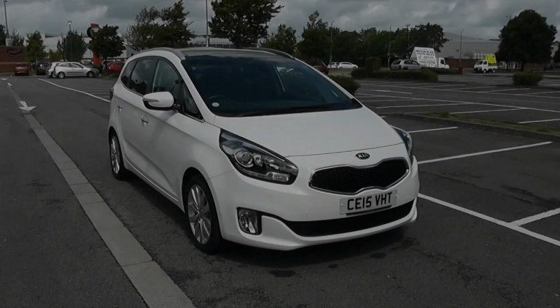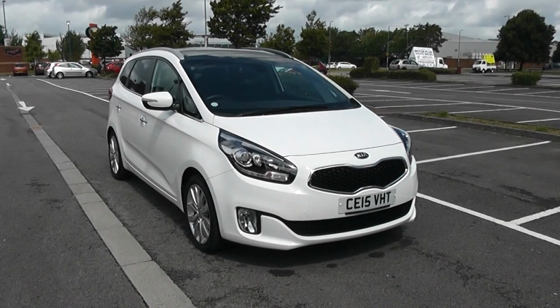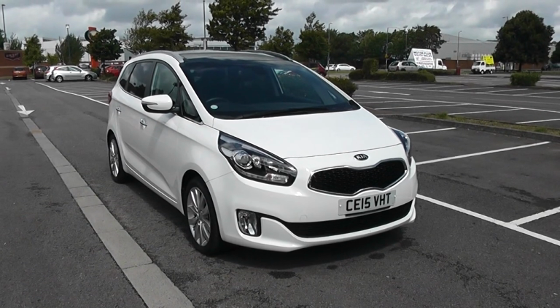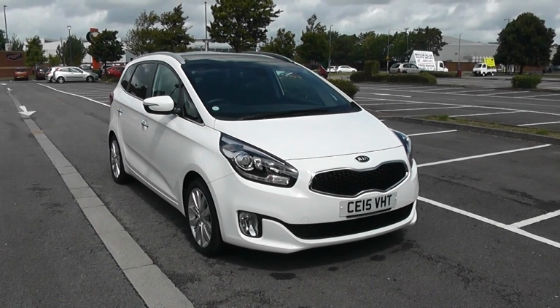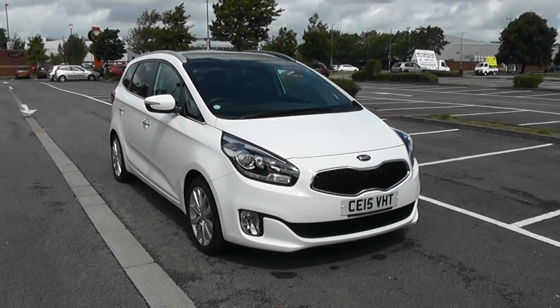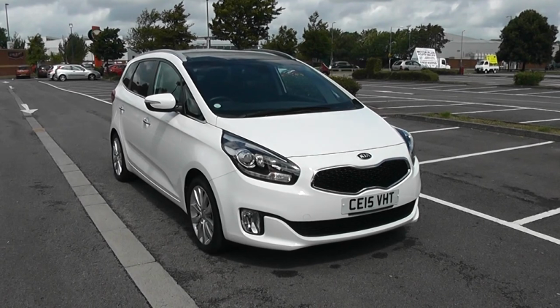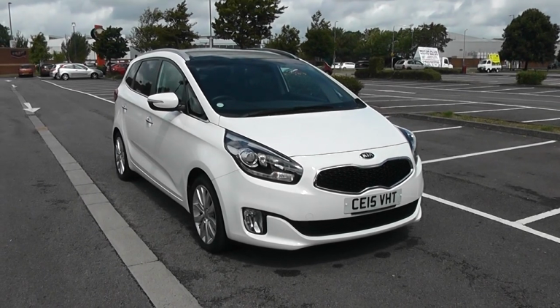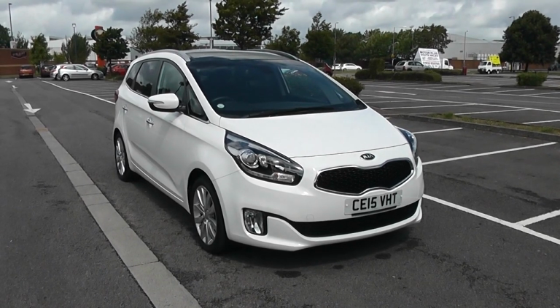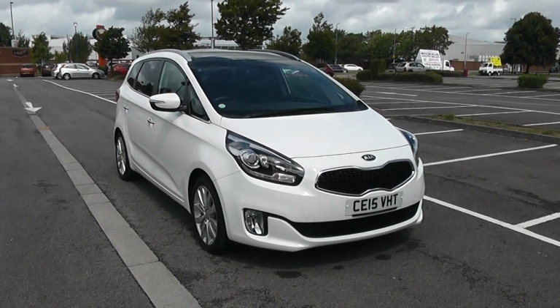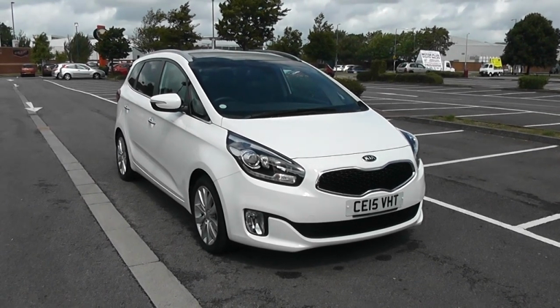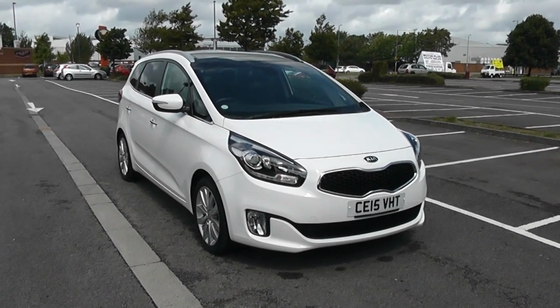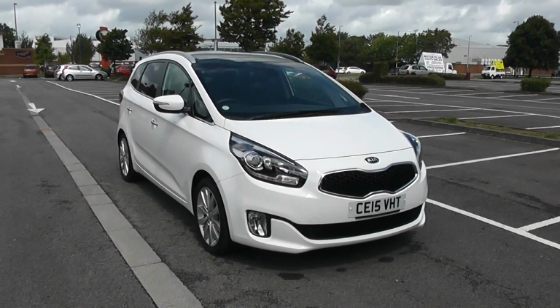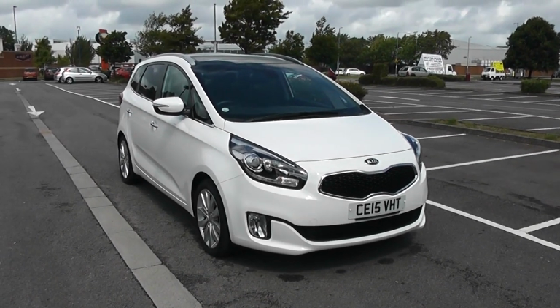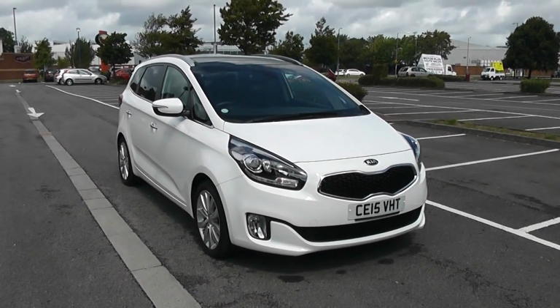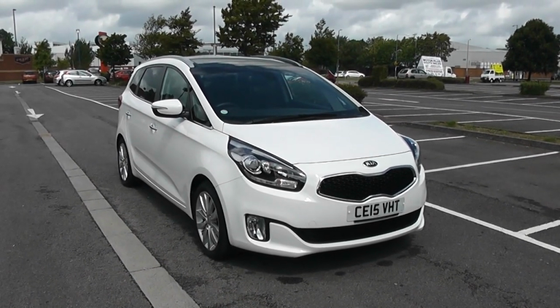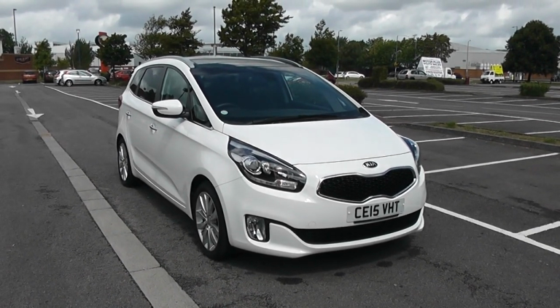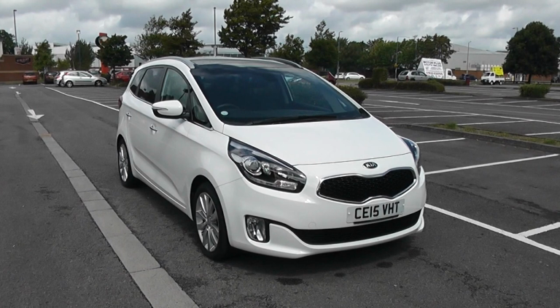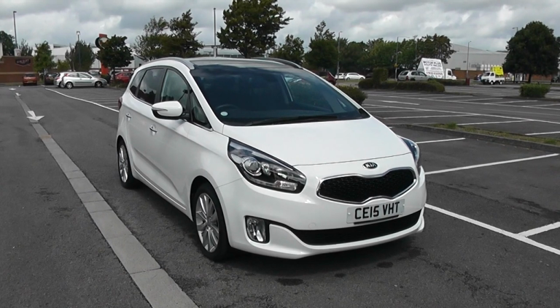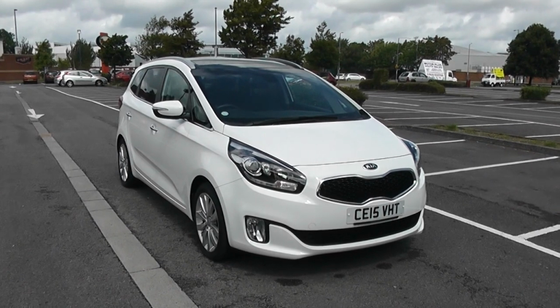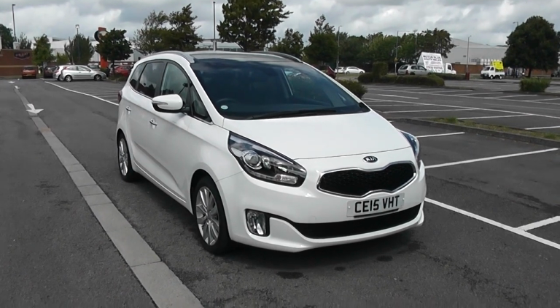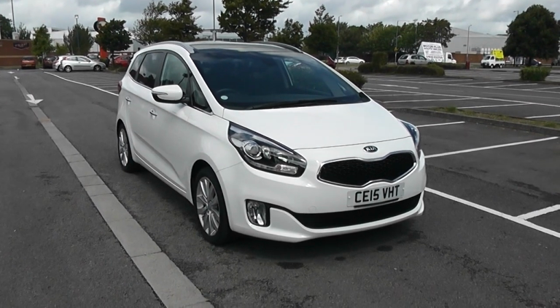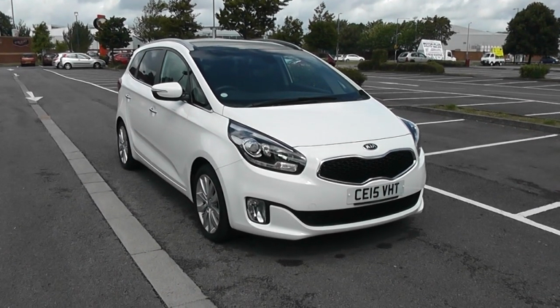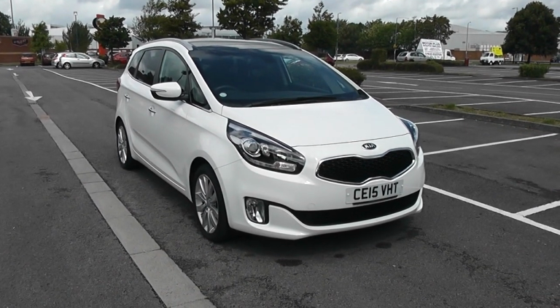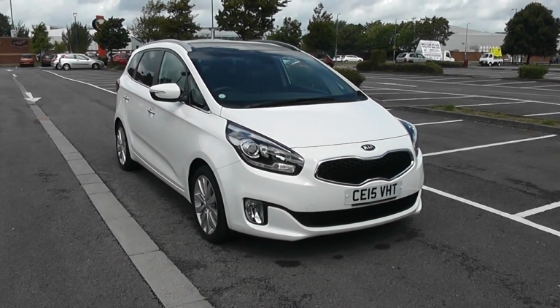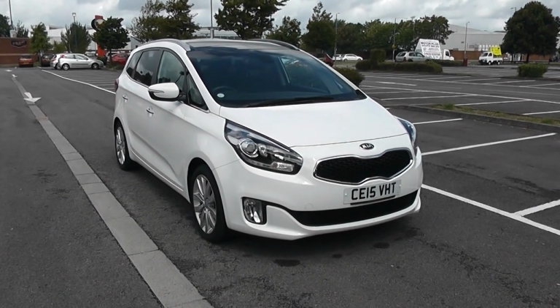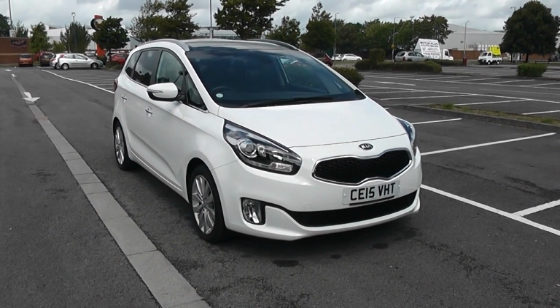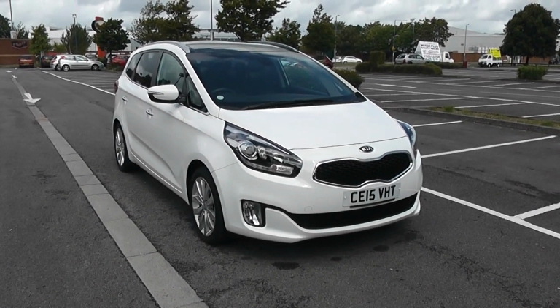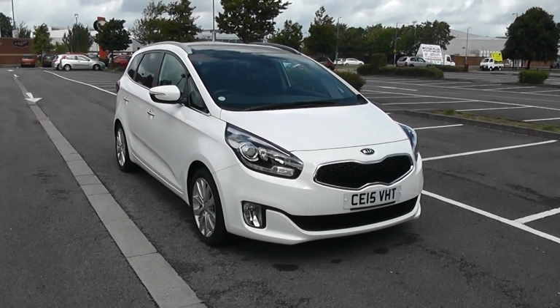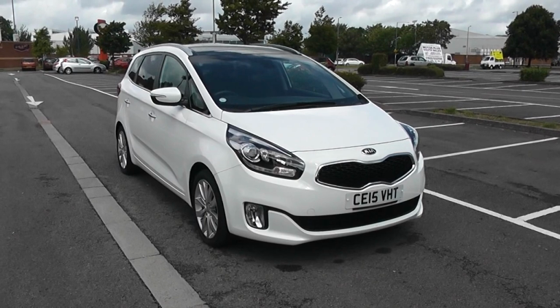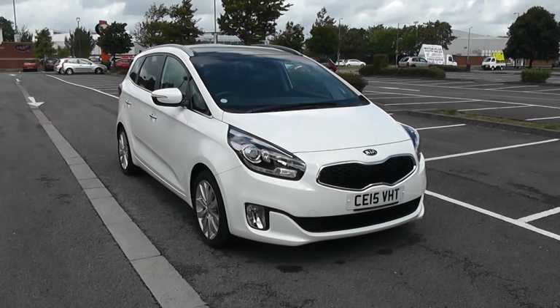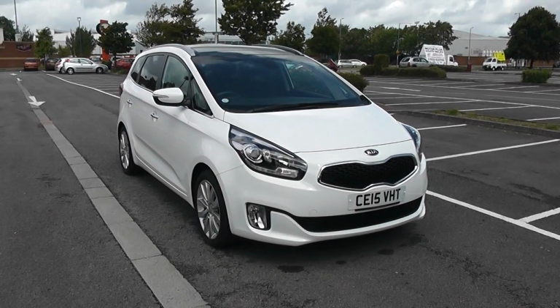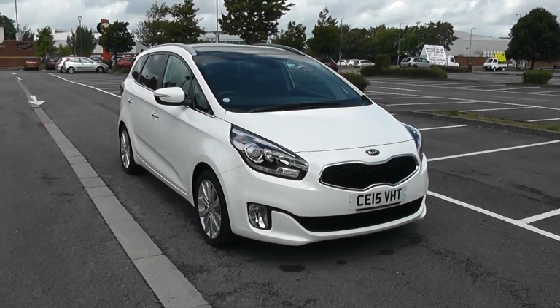Welcome to Wessex Garages in Newport. Today we have the Kia Carens 1.7 litre CRDI. This vehicle is in white and has a diesel manual transmission. I'm going to be giving you a tour of this vehicle today, but for more information or further specifications, don't hesitate to click on the link in this video.